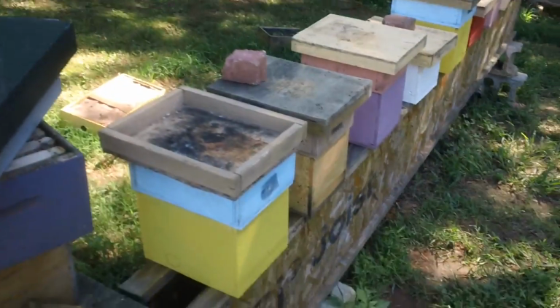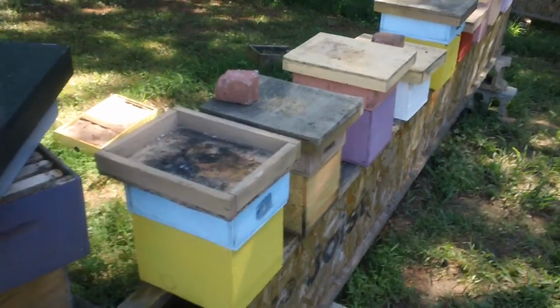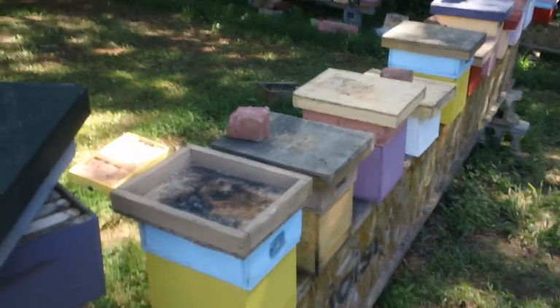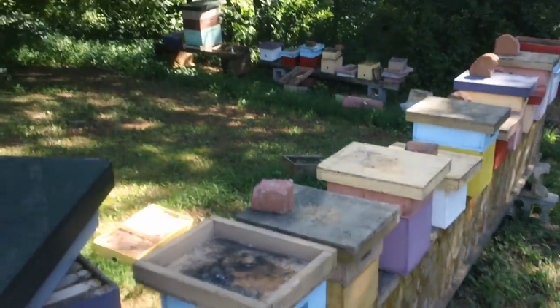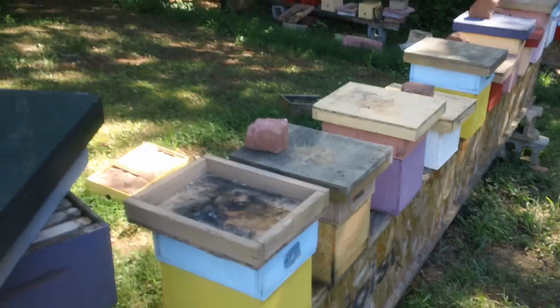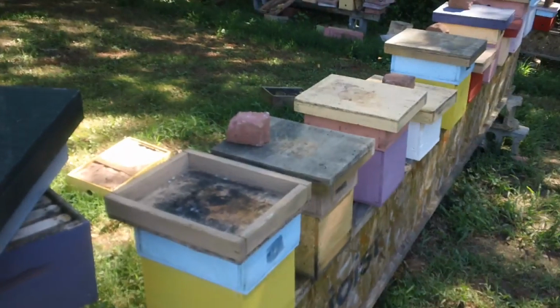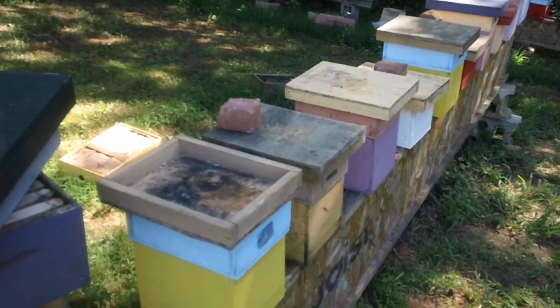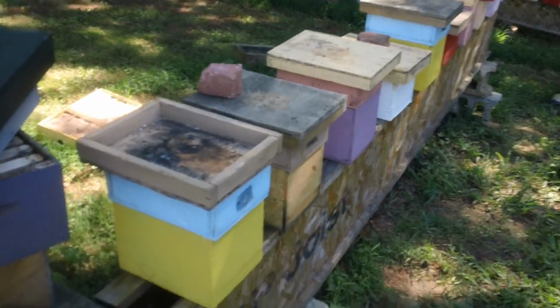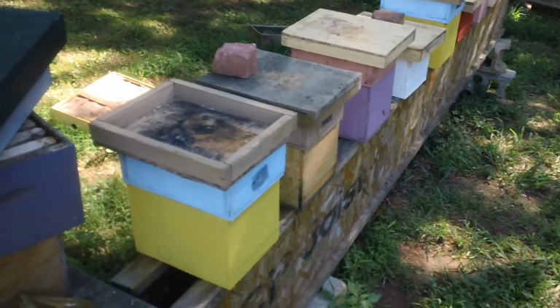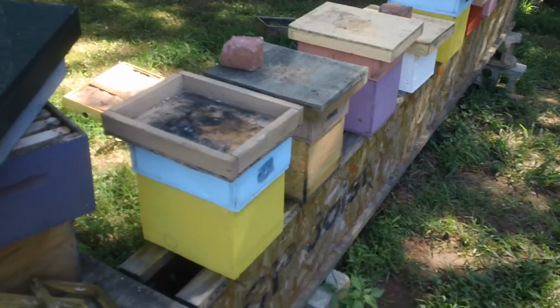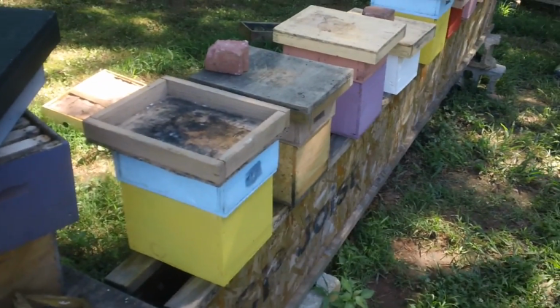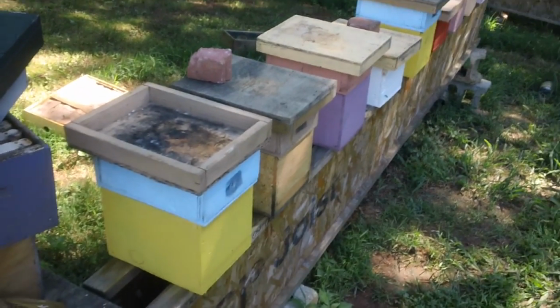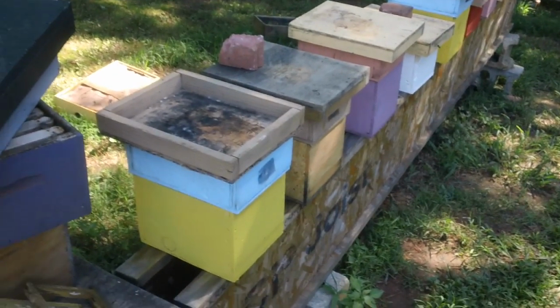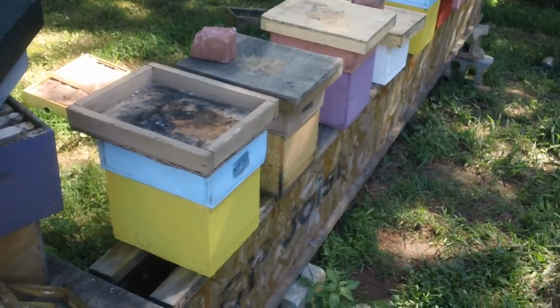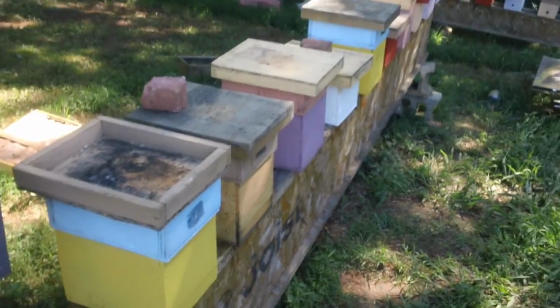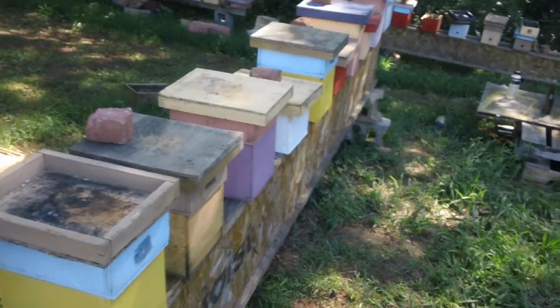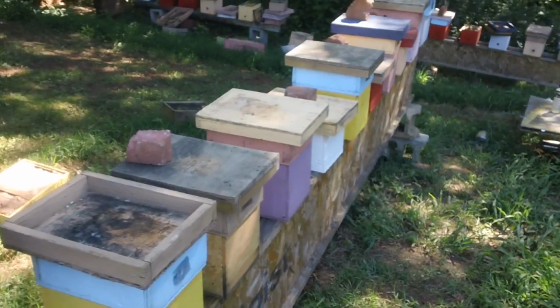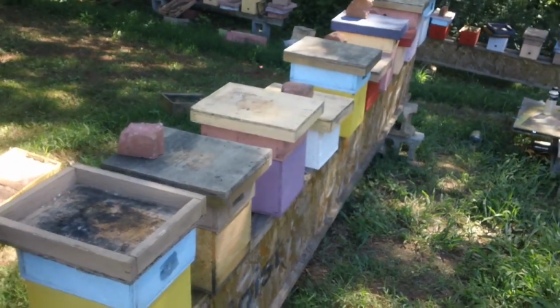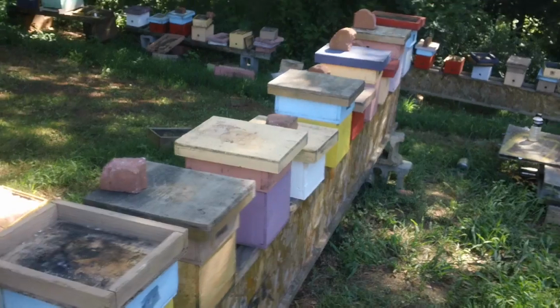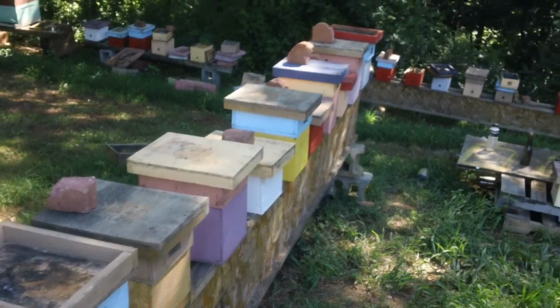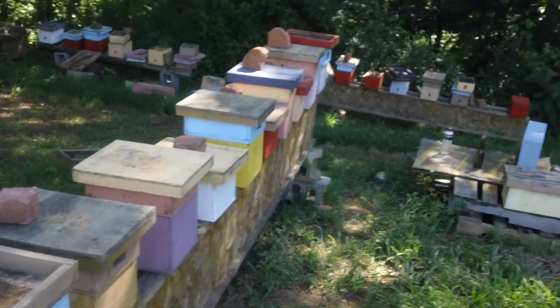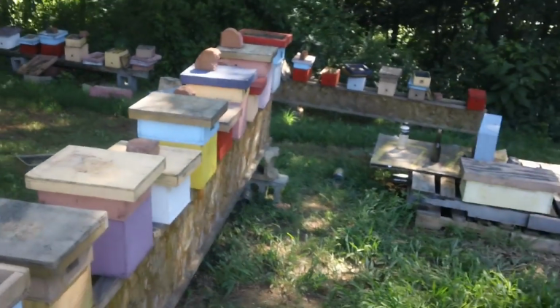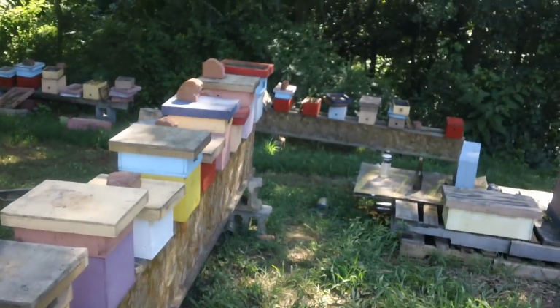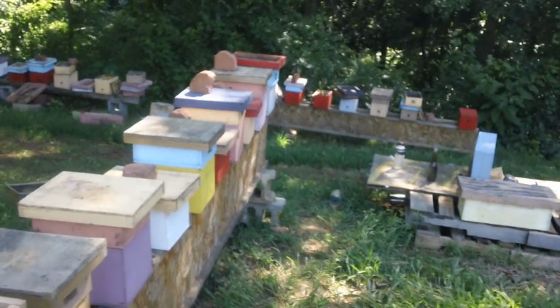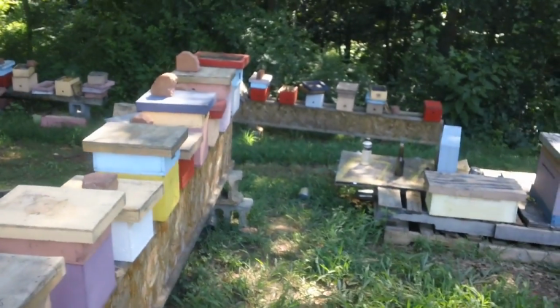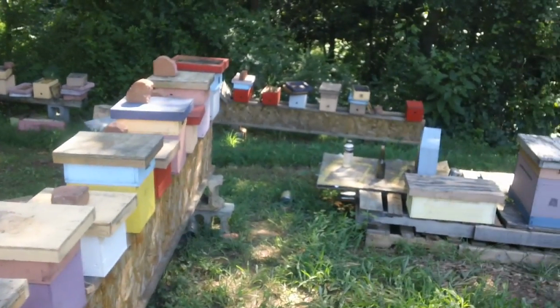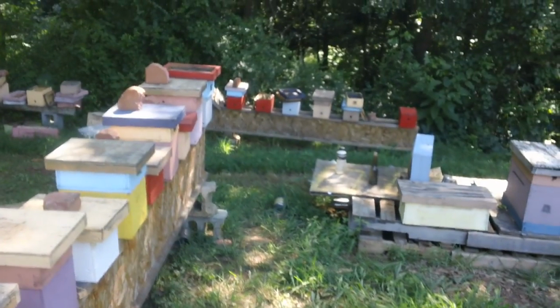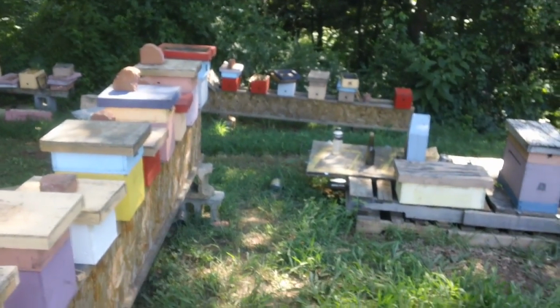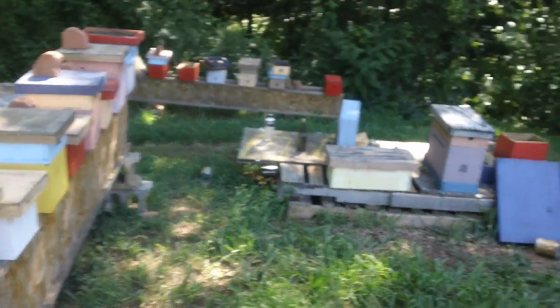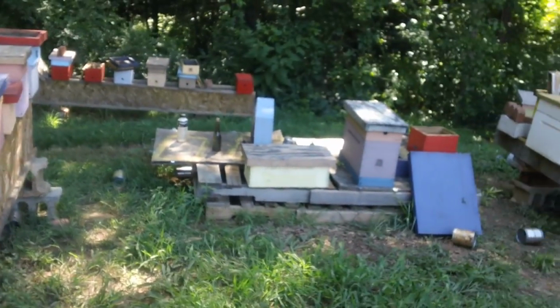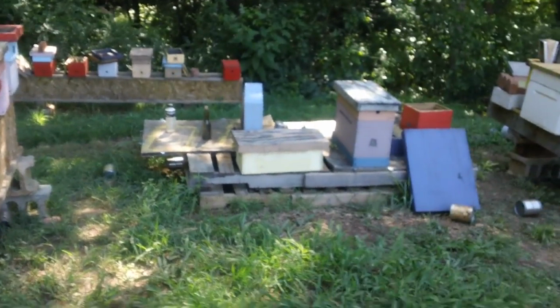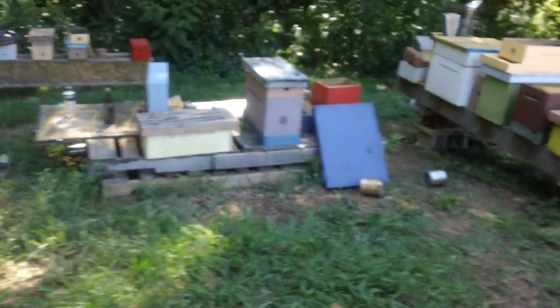The ones with the lids upside down are getting ready to put some cells in. The ones with the bricks are laying queens. So he's got a whole bunch of queens.